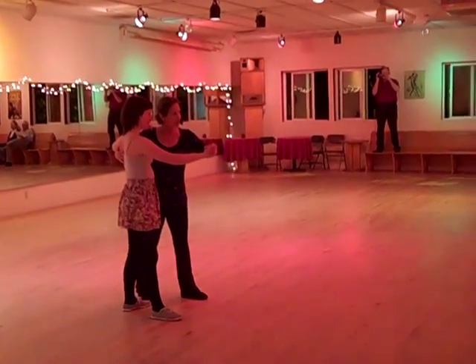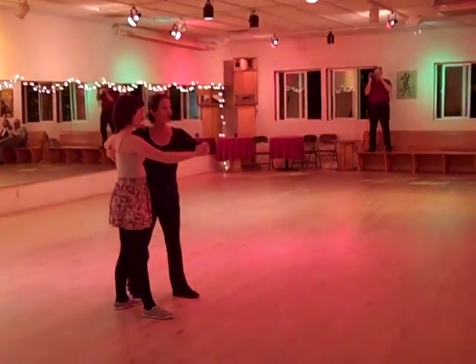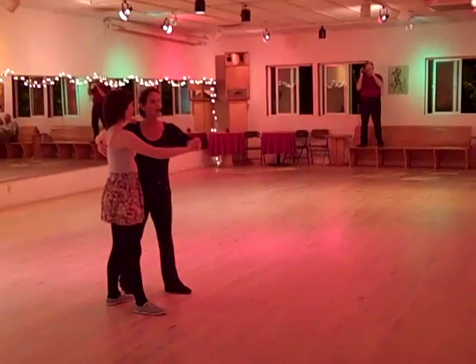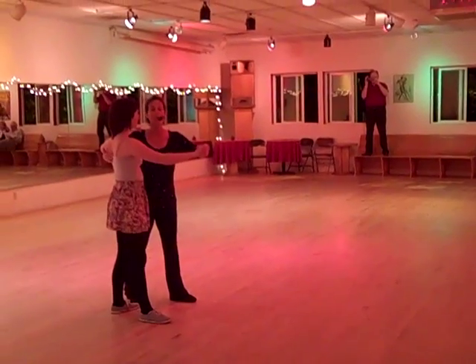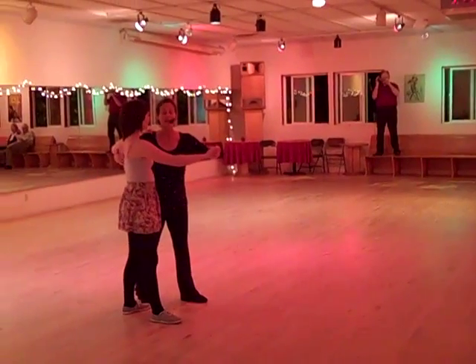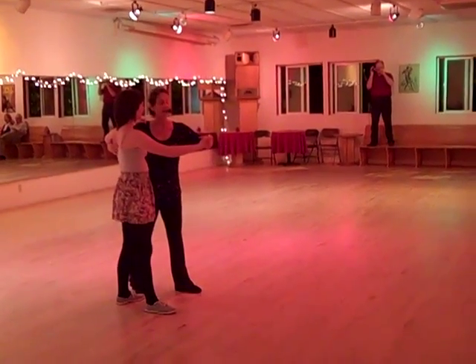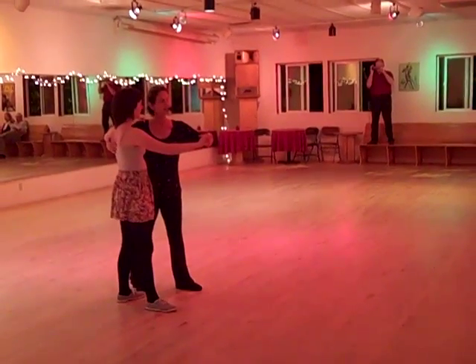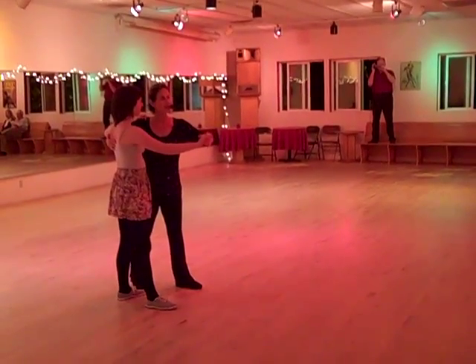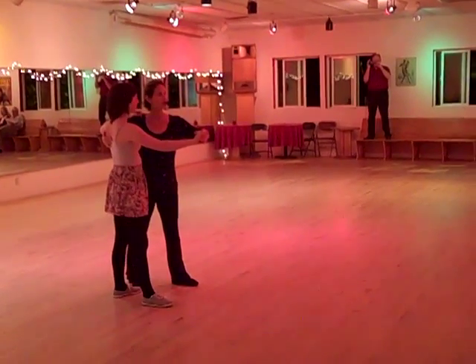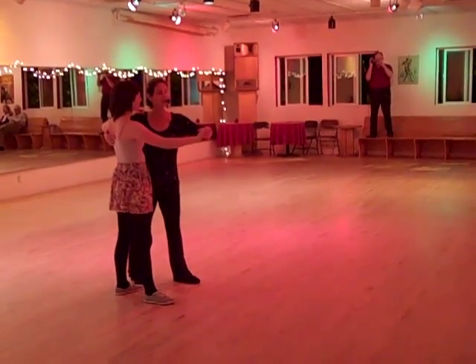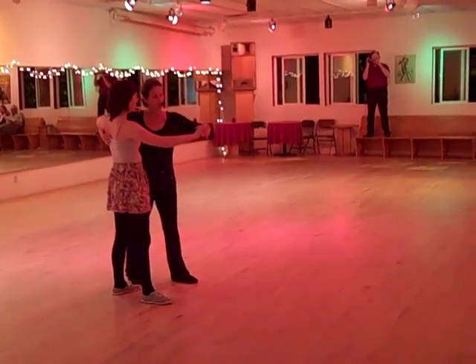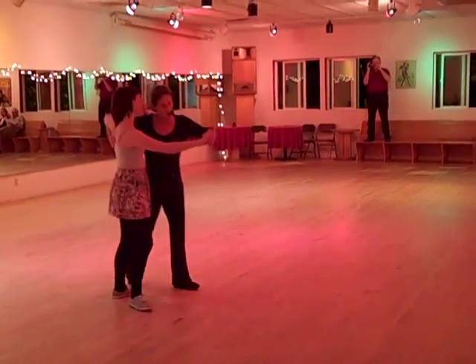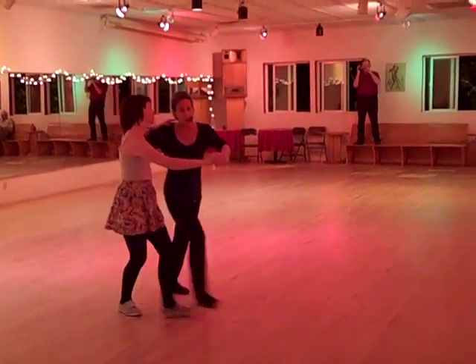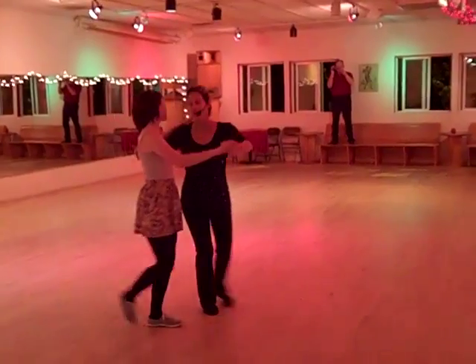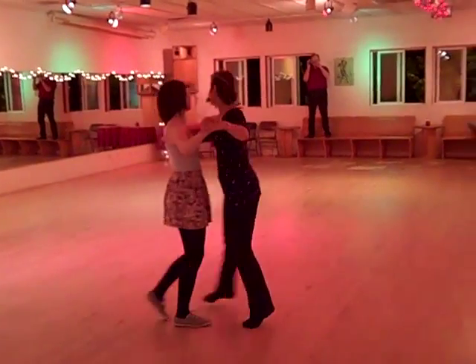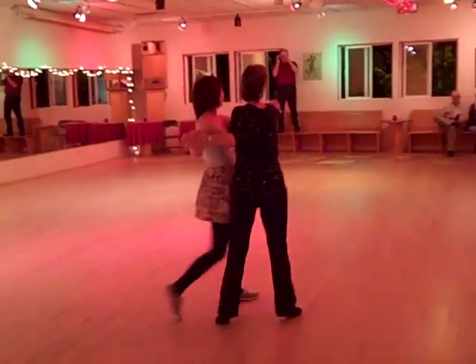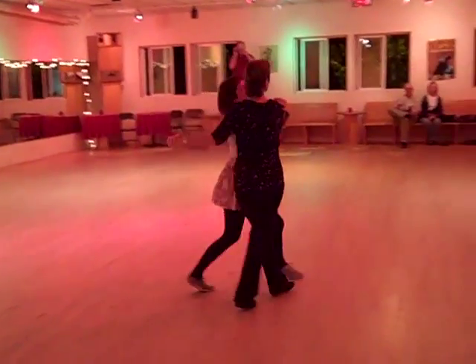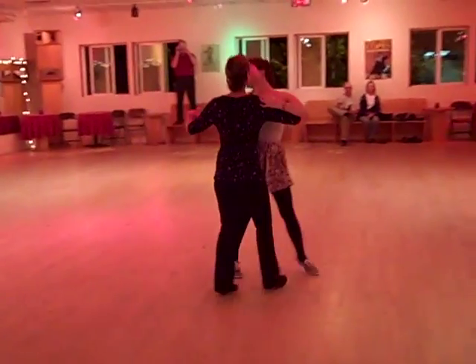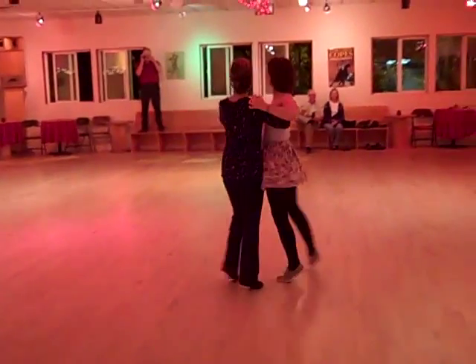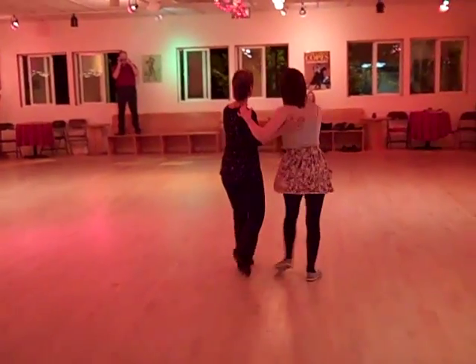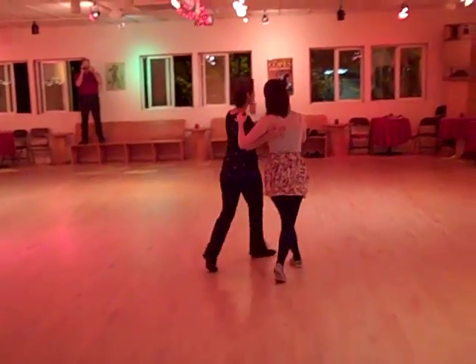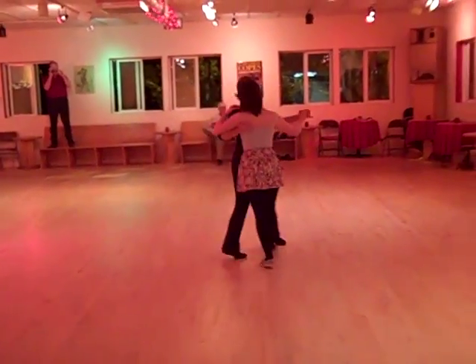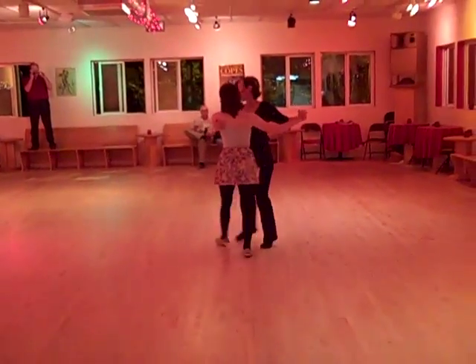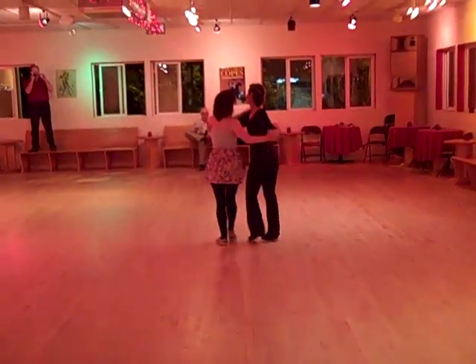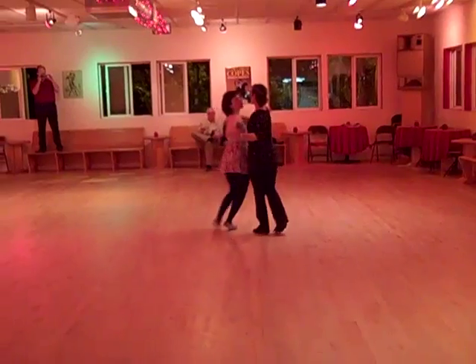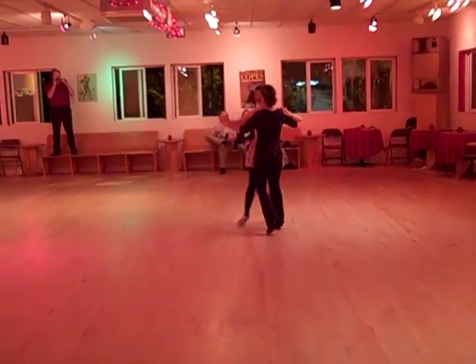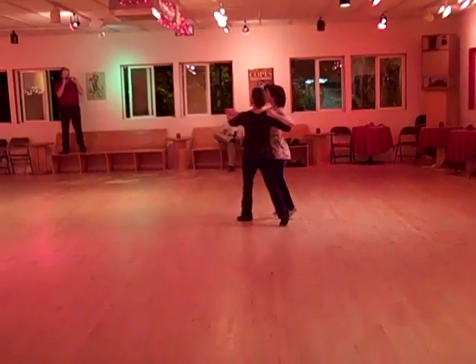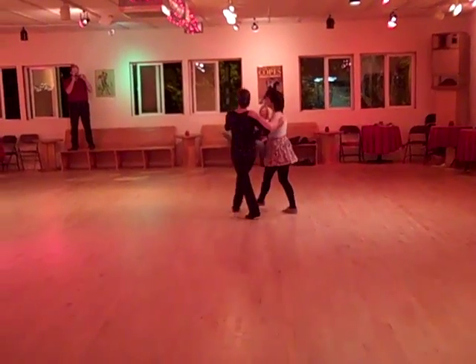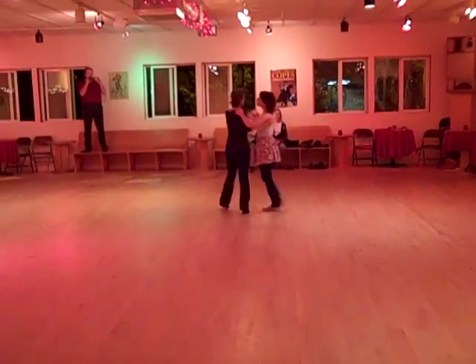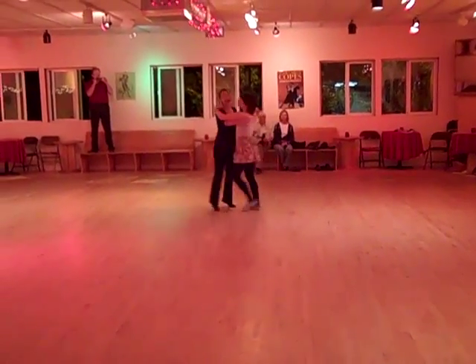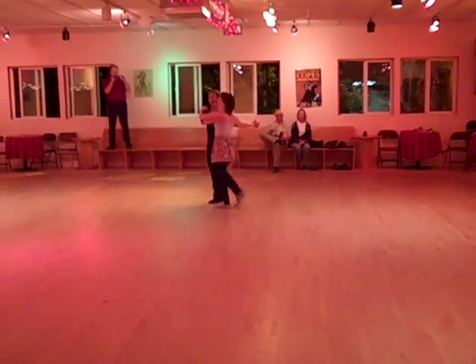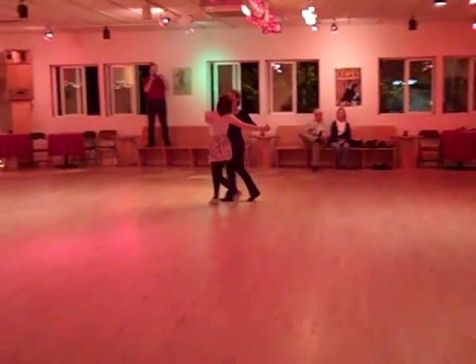We started off with a basic, nice, easy basic. We turned and looked forward. One, two, three, four, five. She turns. We don't rush our third step on the phrase. One, two, three, four.